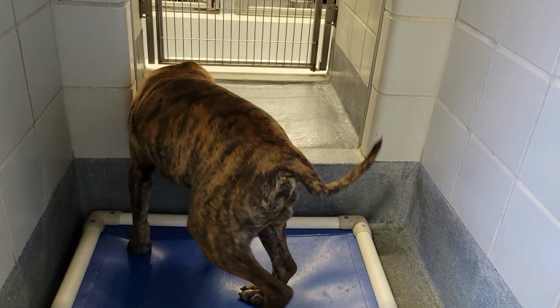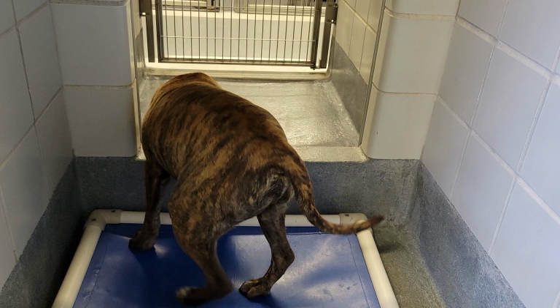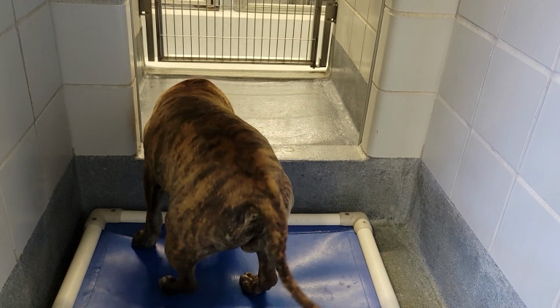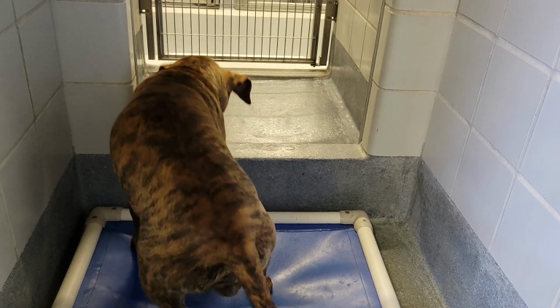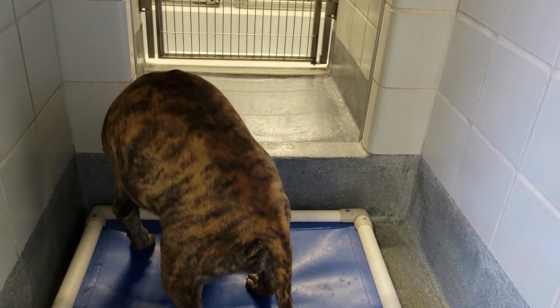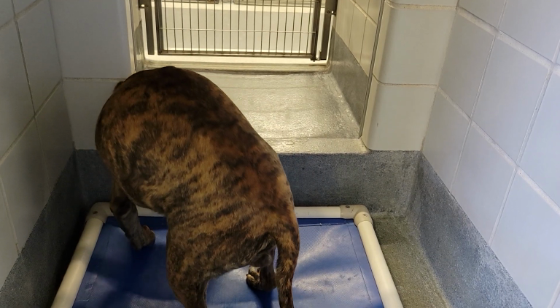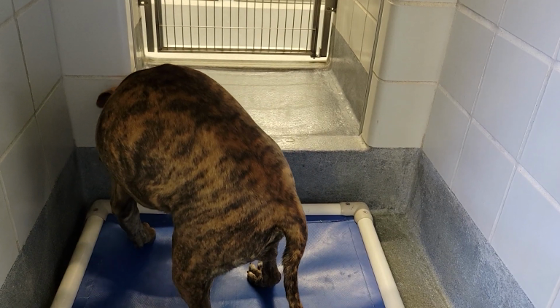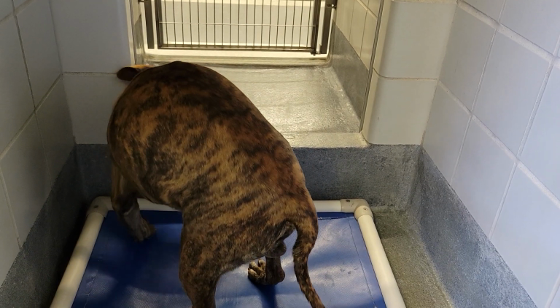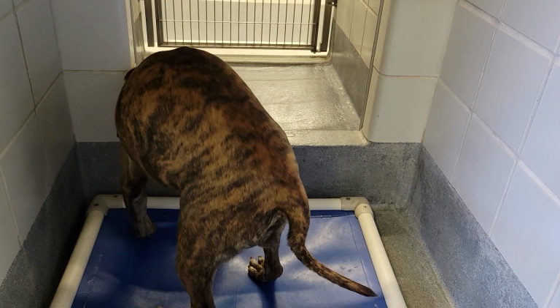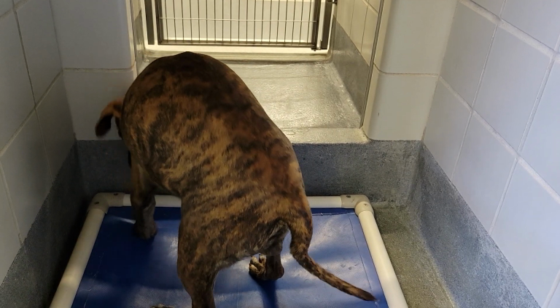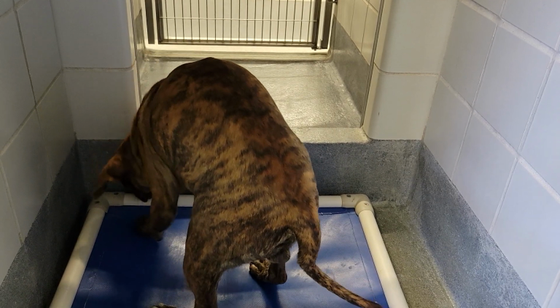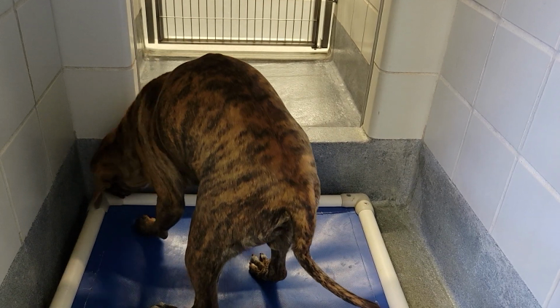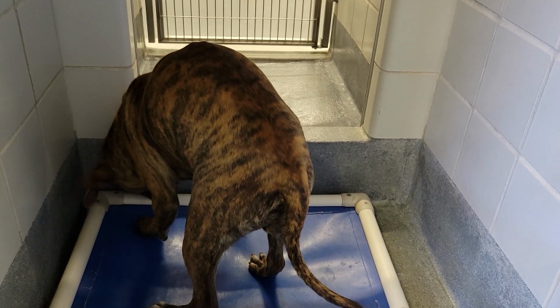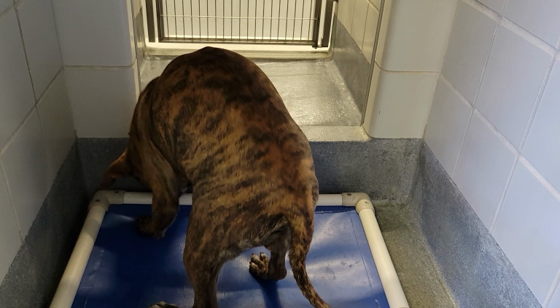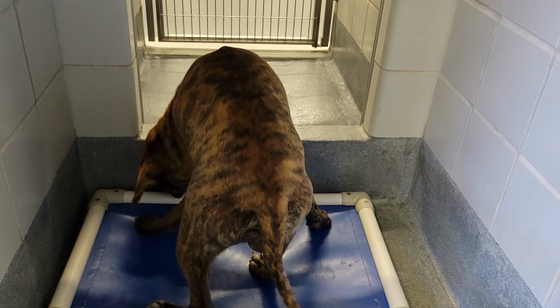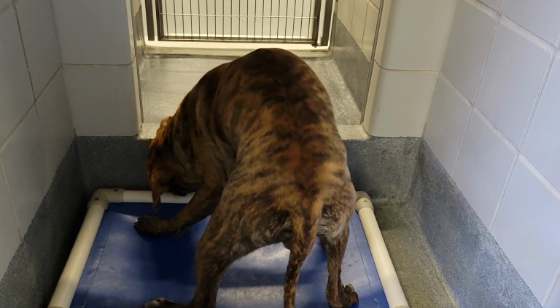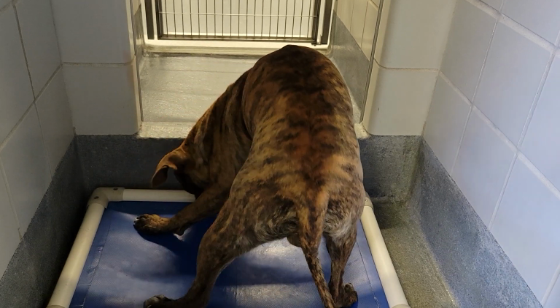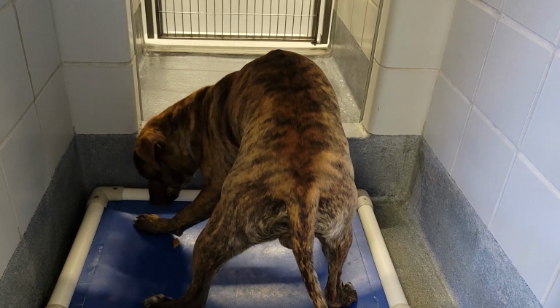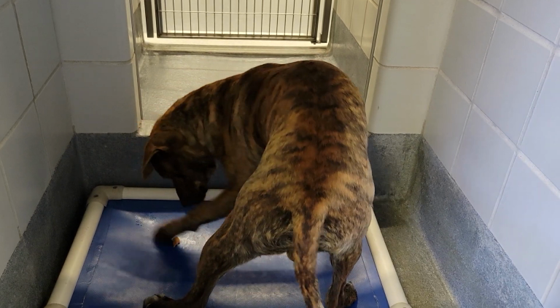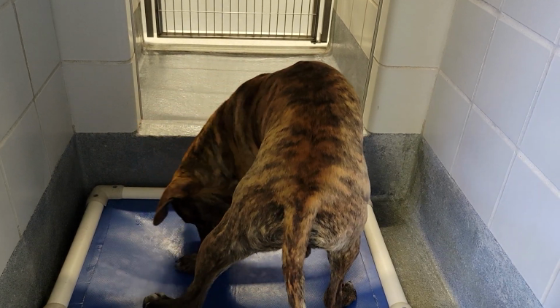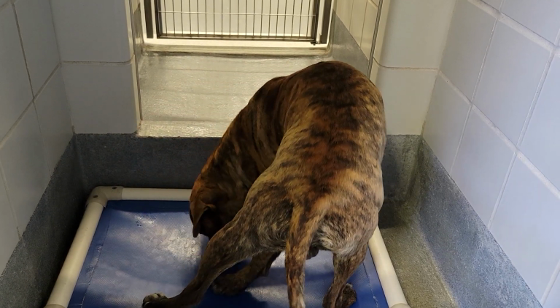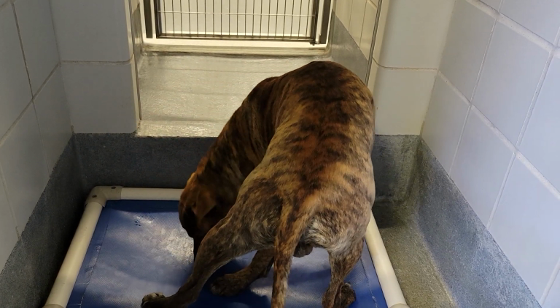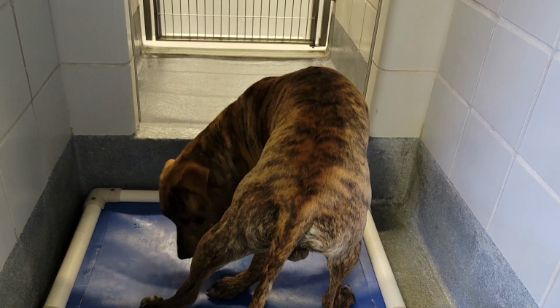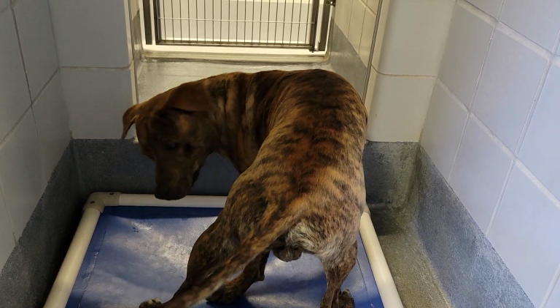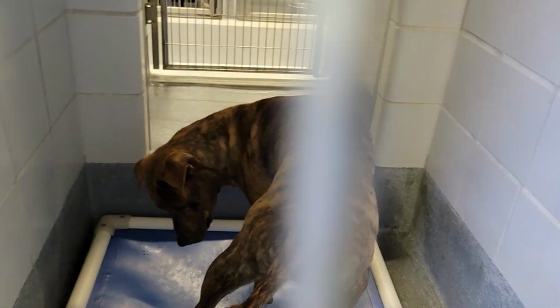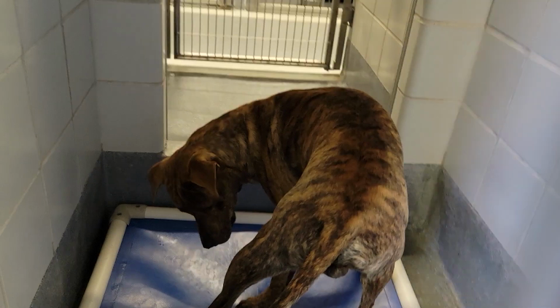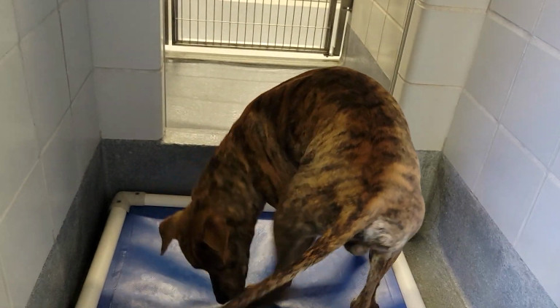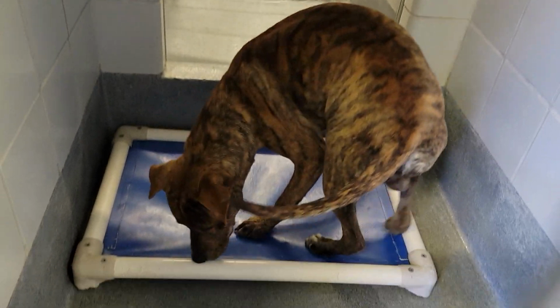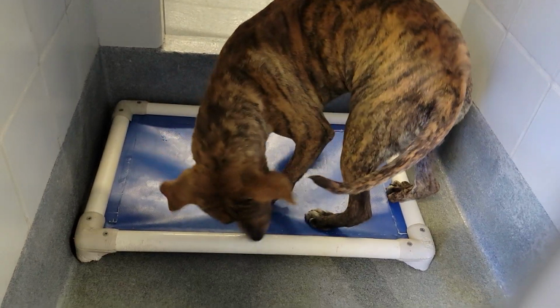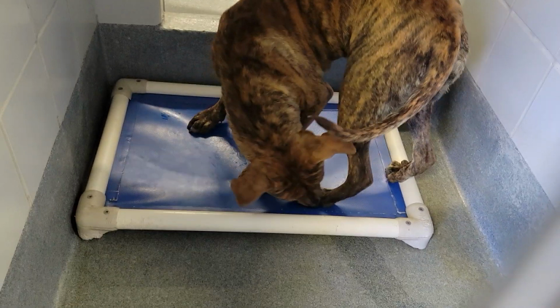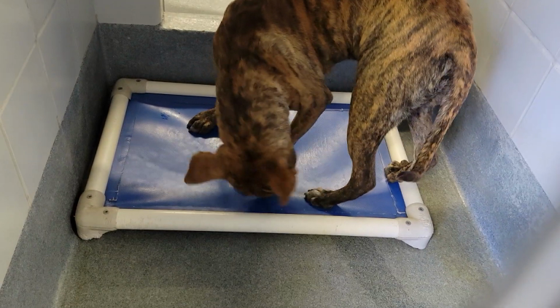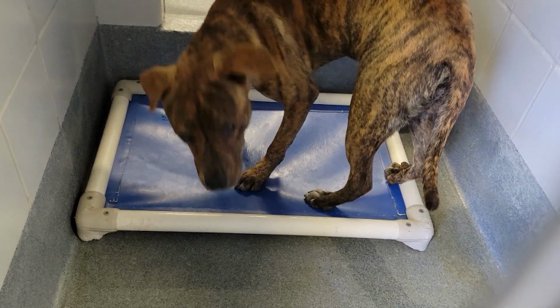I think it went behind the bed, pumpkin — not the wall but the bed. He's looking though. Handsome tiger is located at Animal Care Services in San Antonio, Texas.